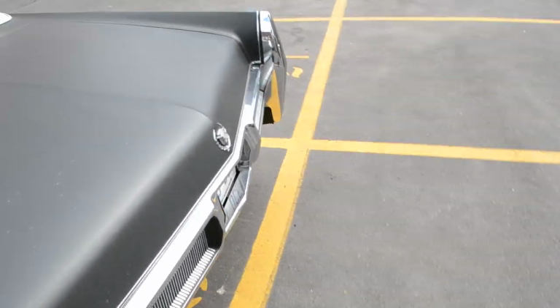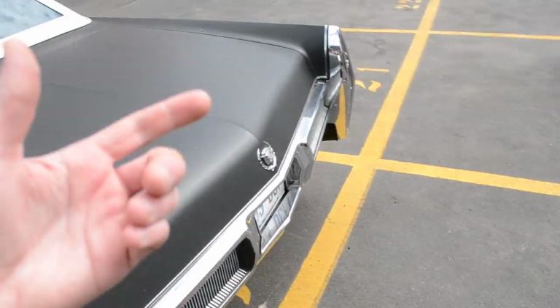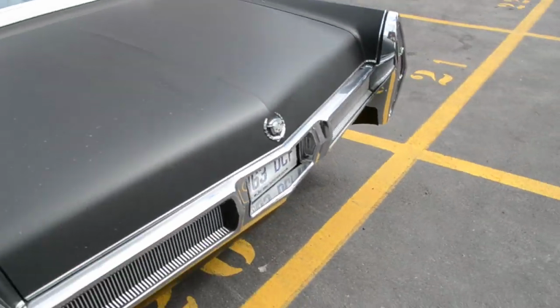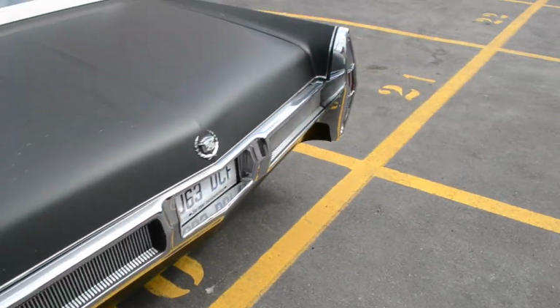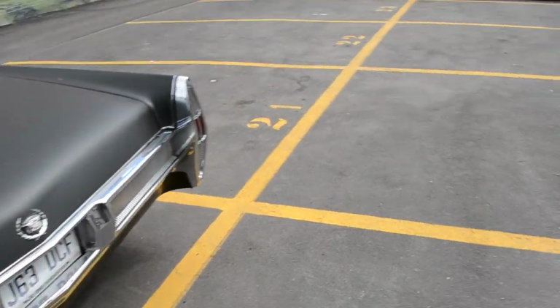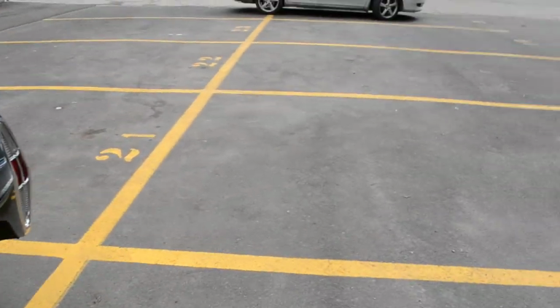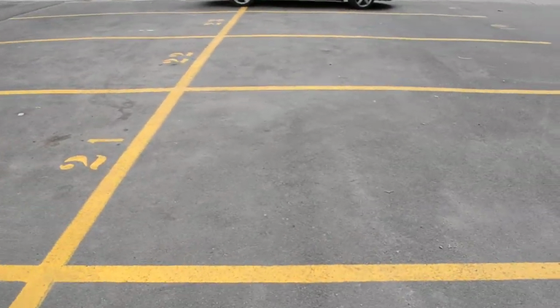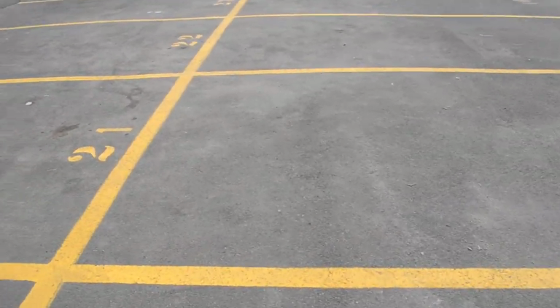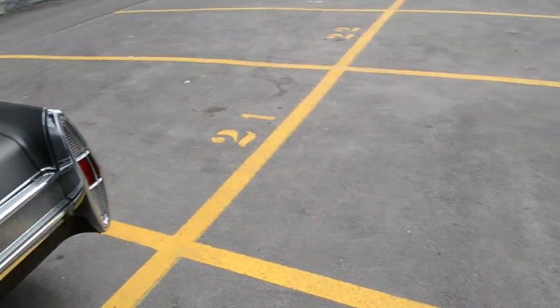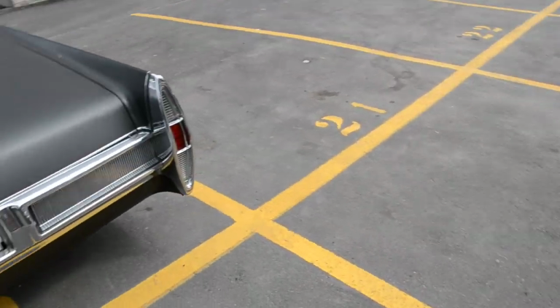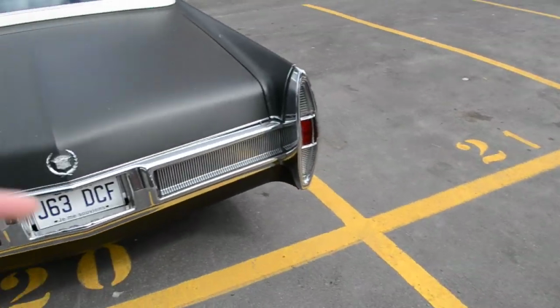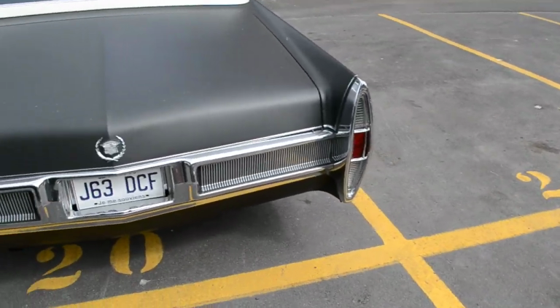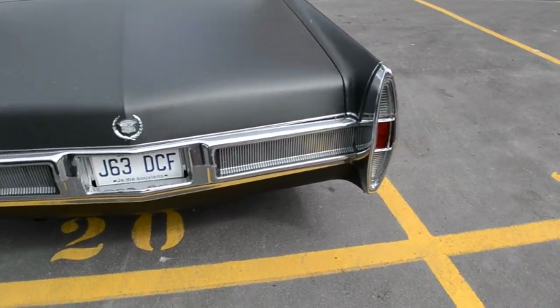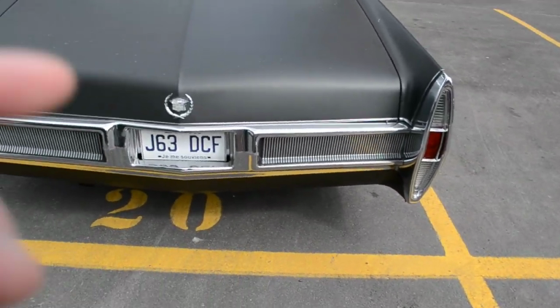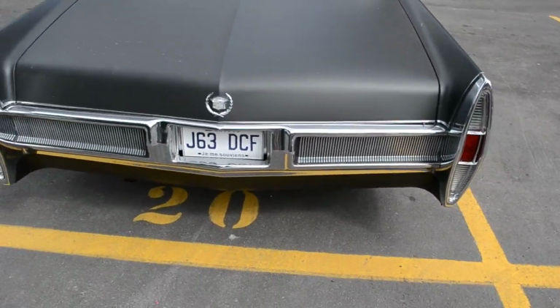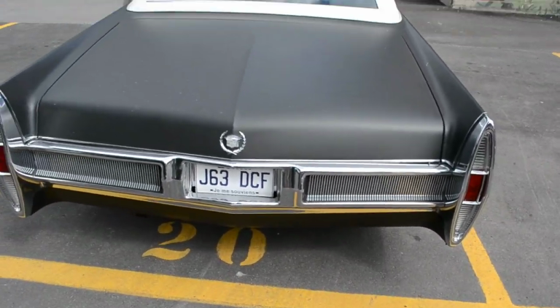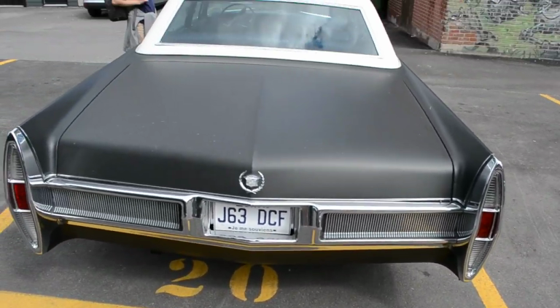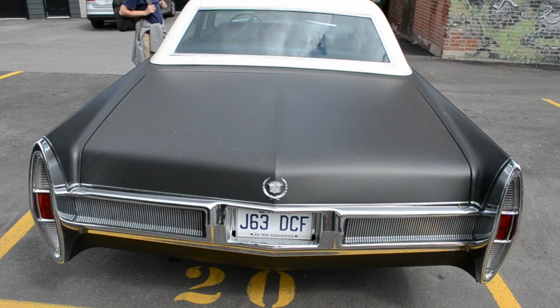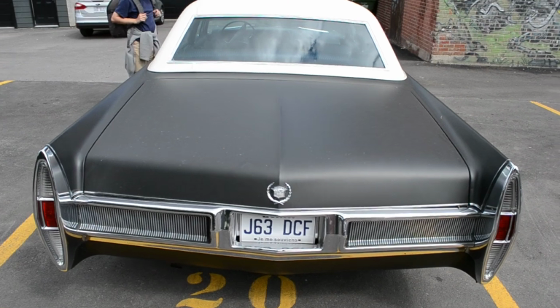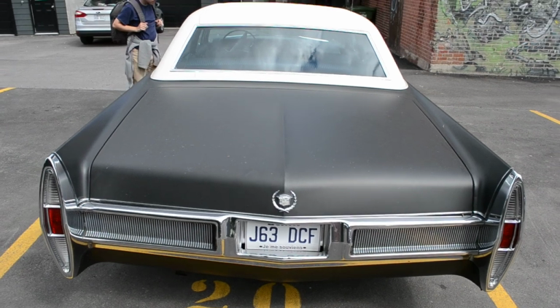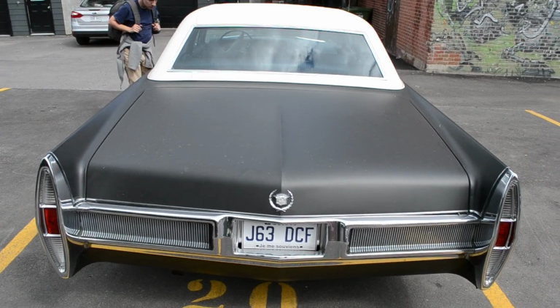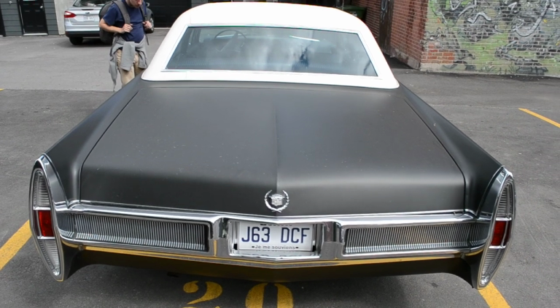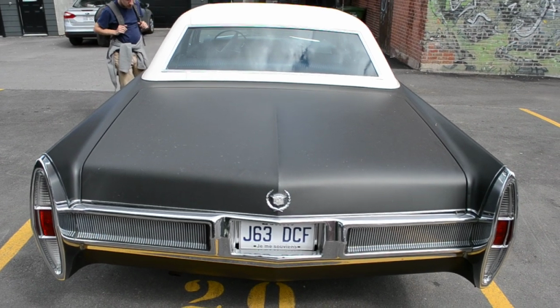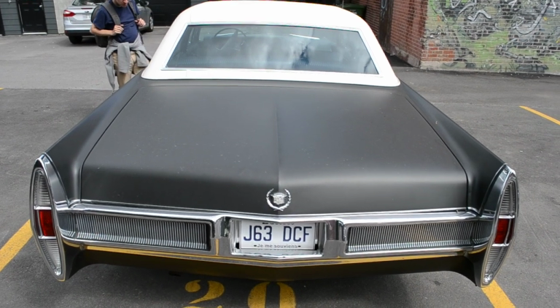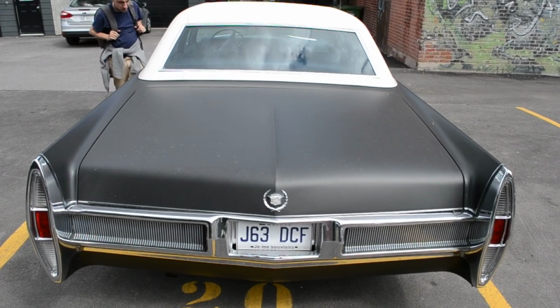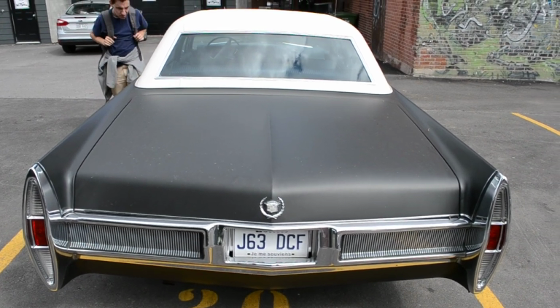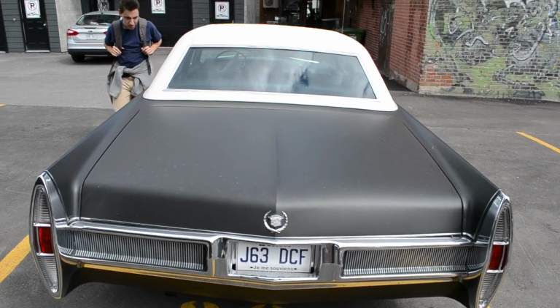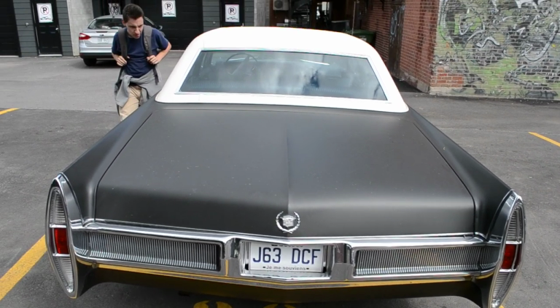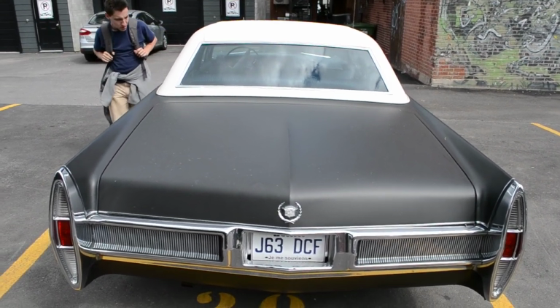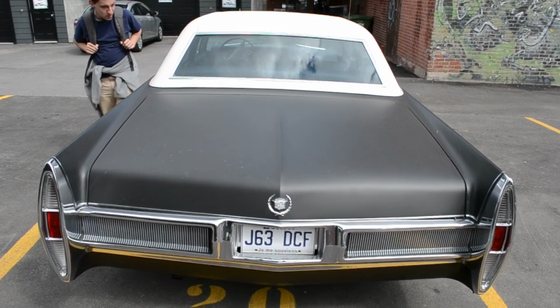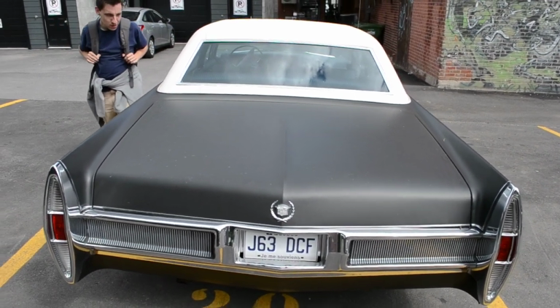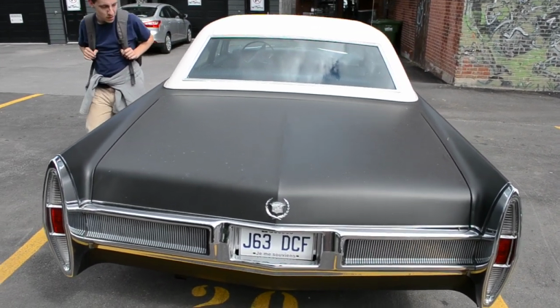I'm passionate. Old cars are my life. I've sacrificed my life to these gas guzzlers. Other than that, it's a hell of a cool ride.